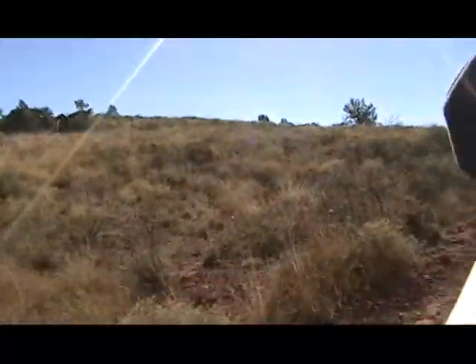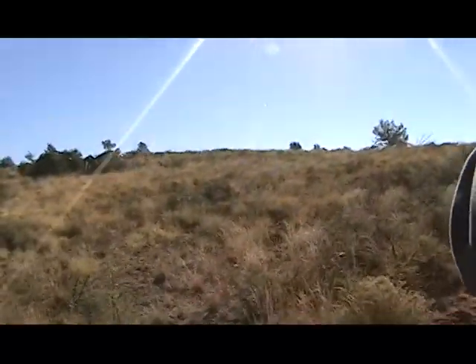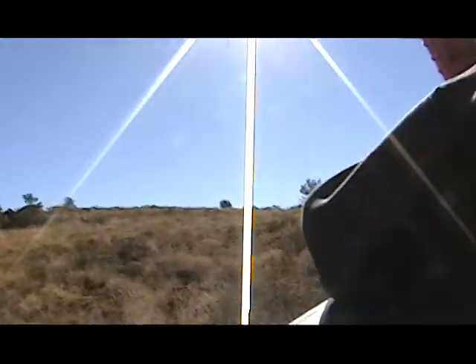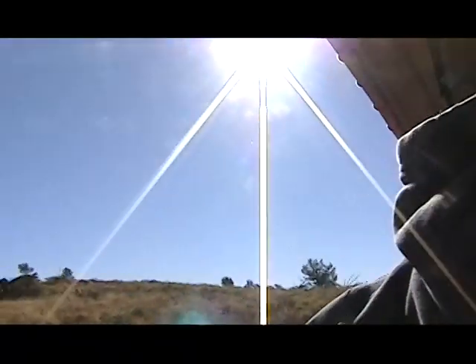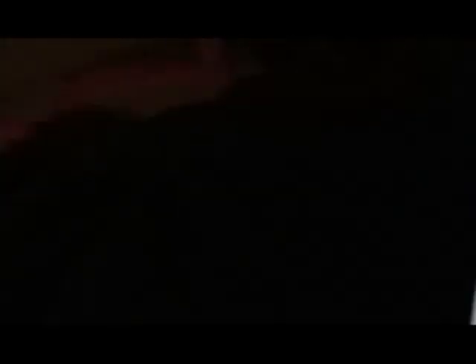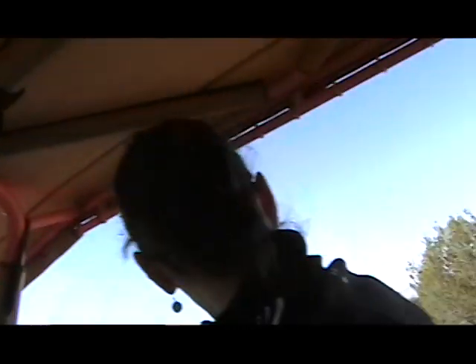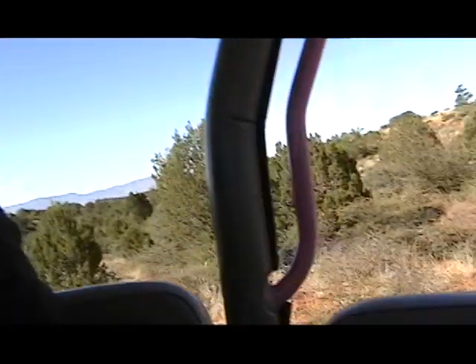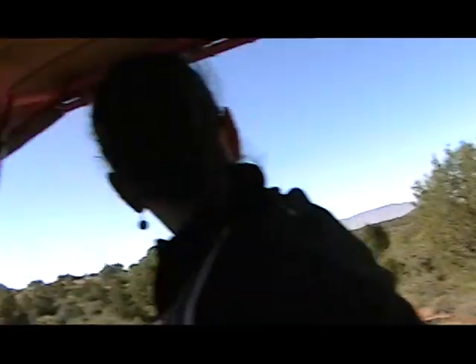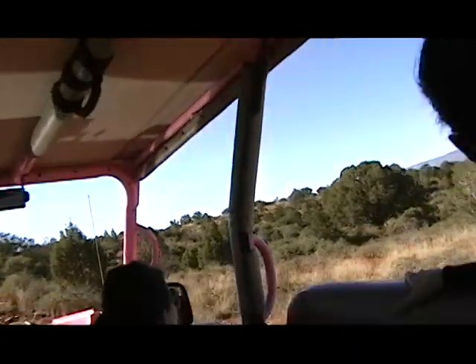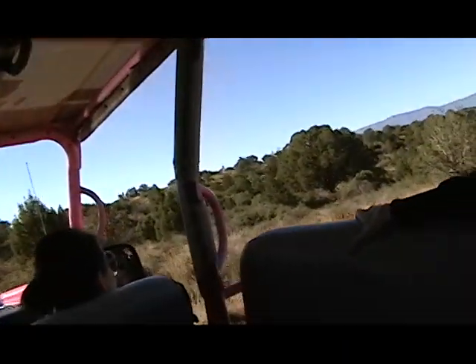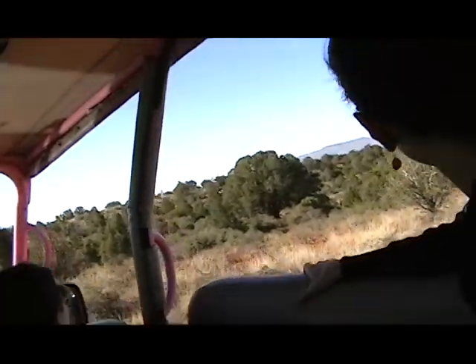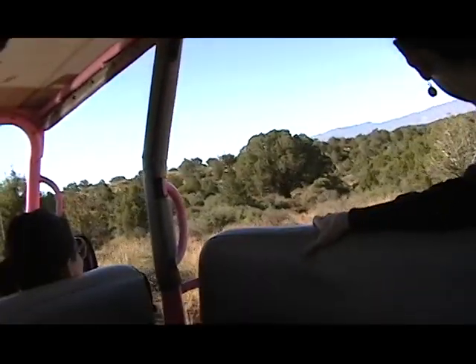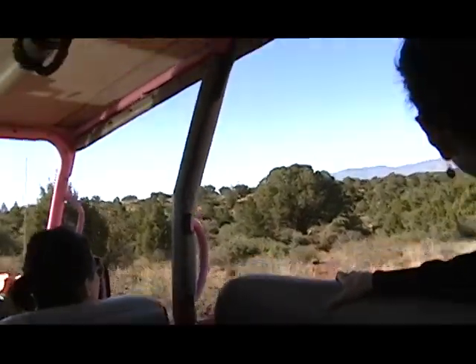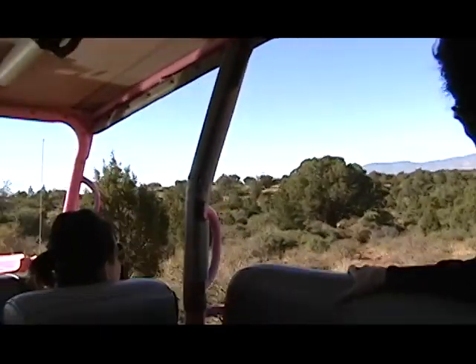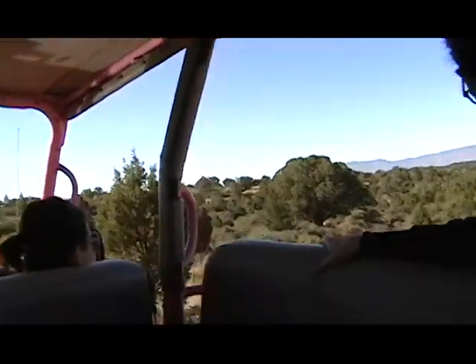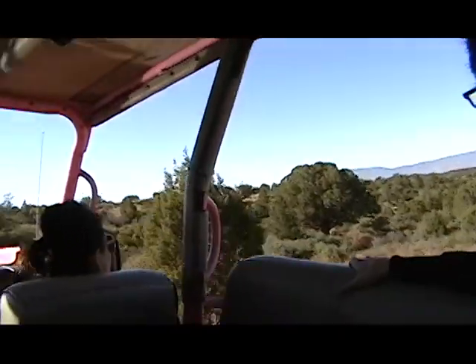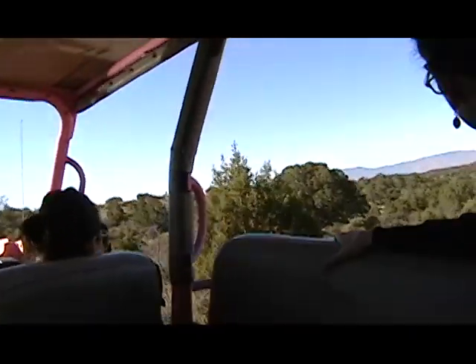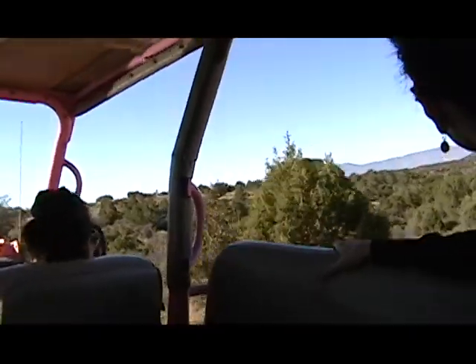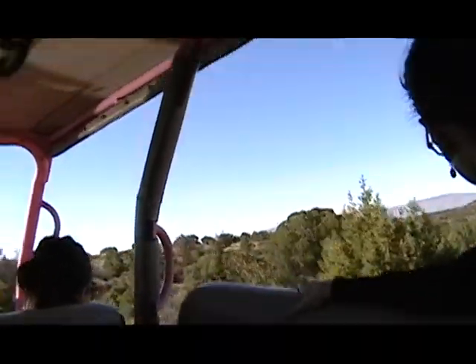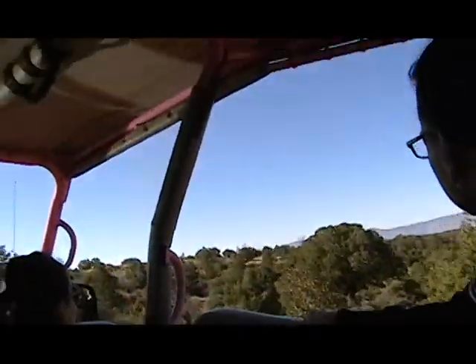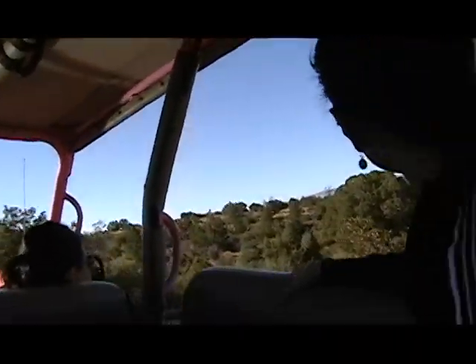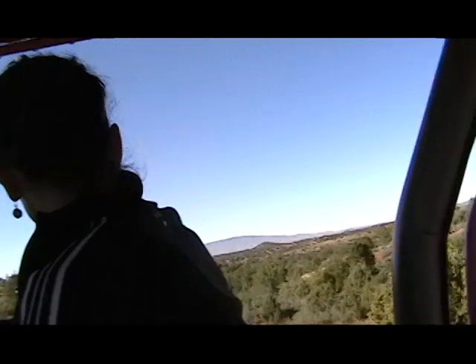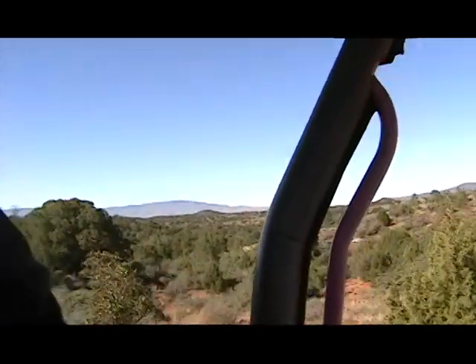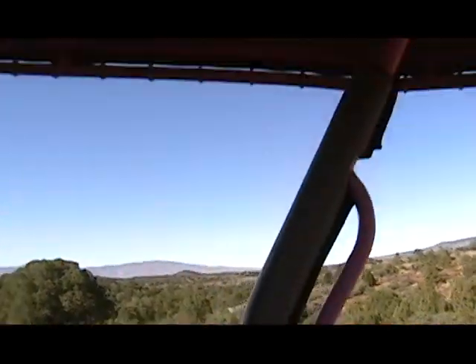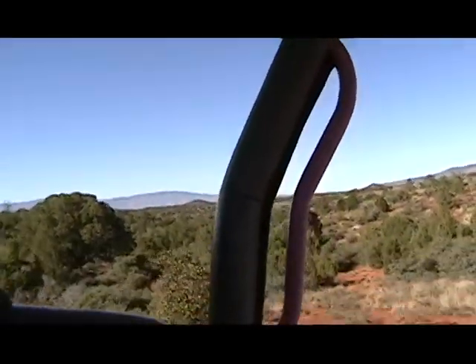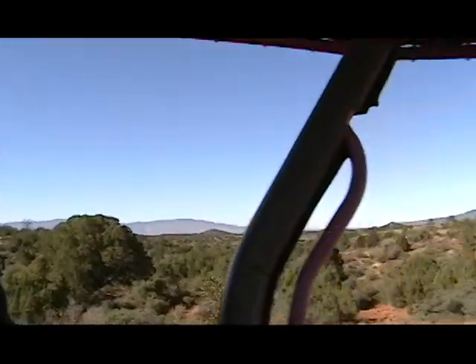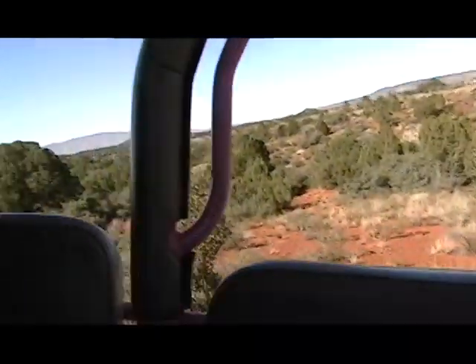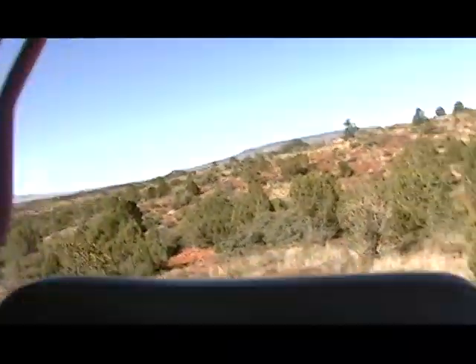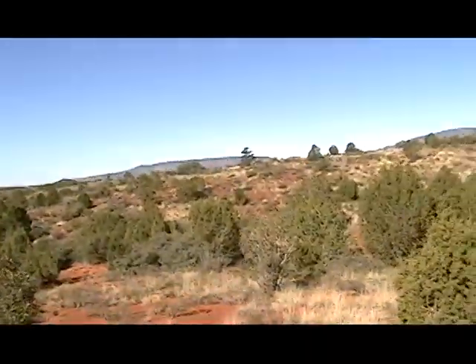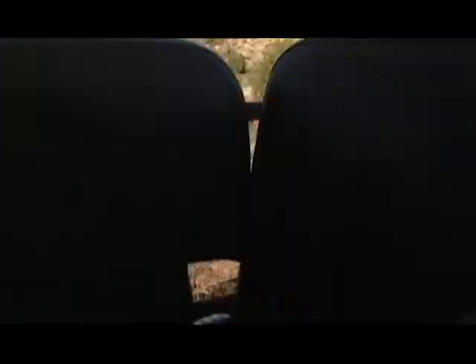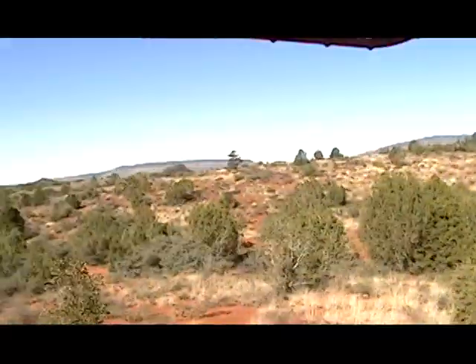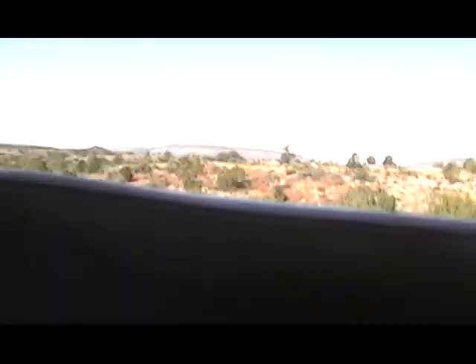Right out here there's a little depression in the dry creek area. Favorite hangout for the old deer? See any deer in there? Nope. Oh, no!